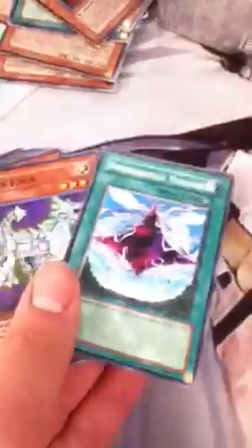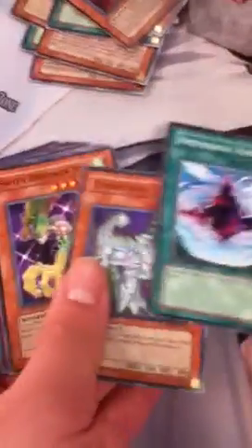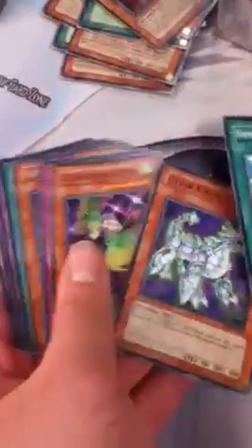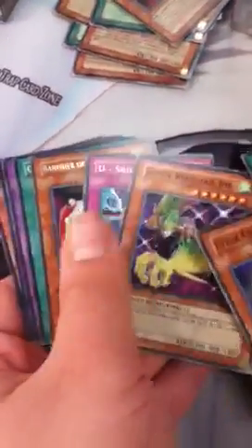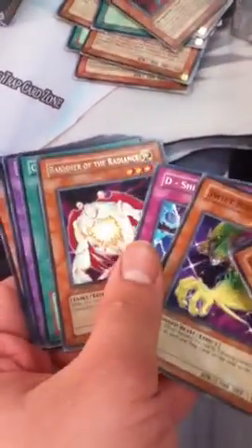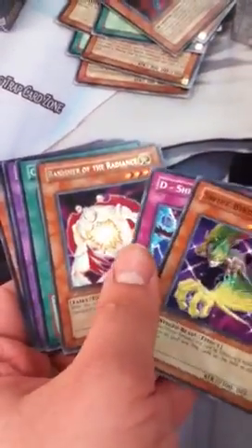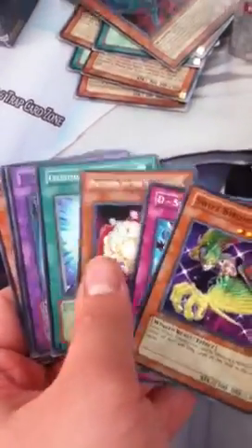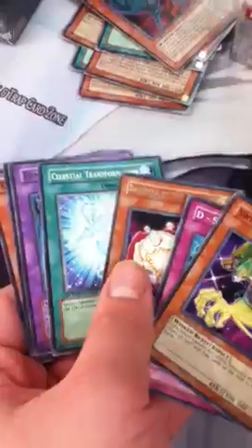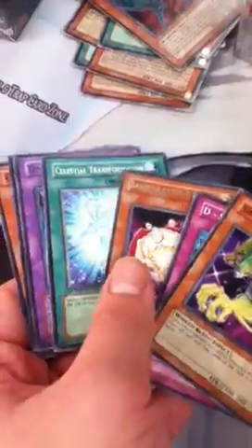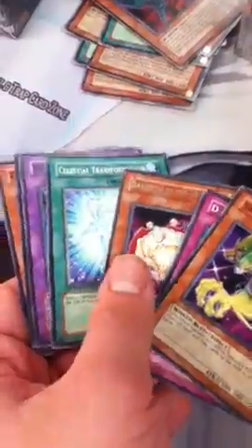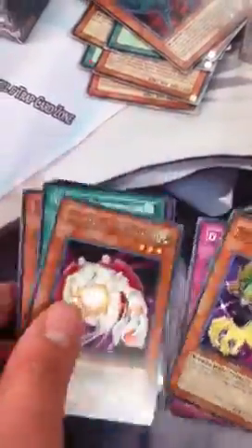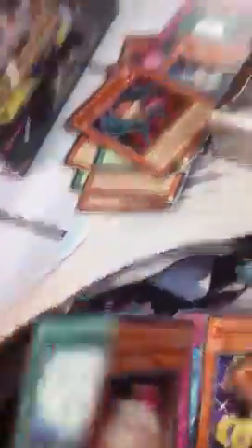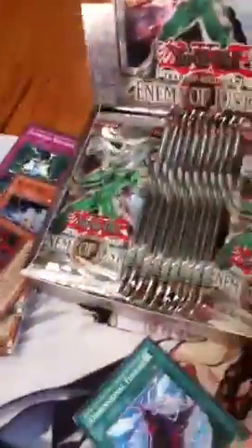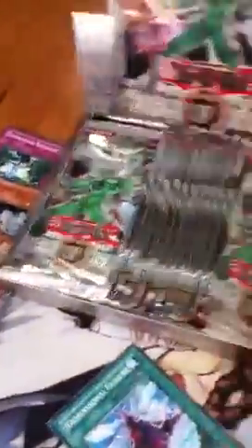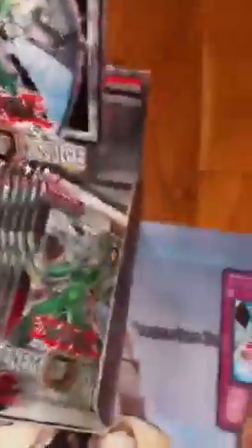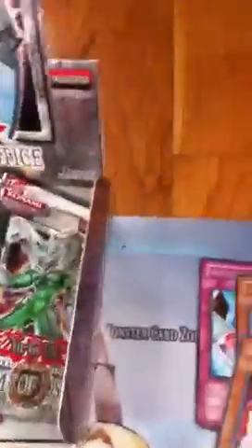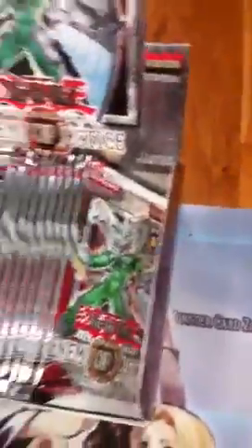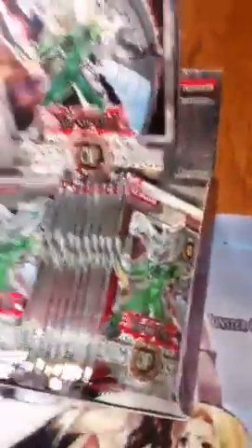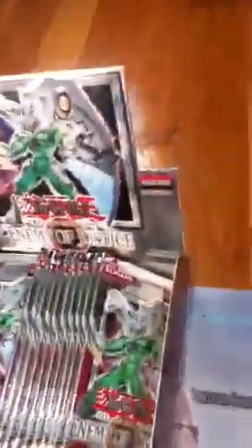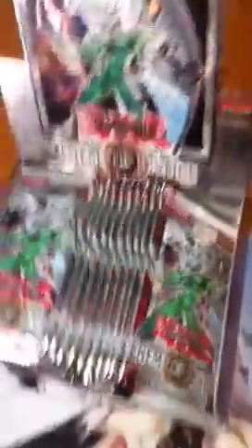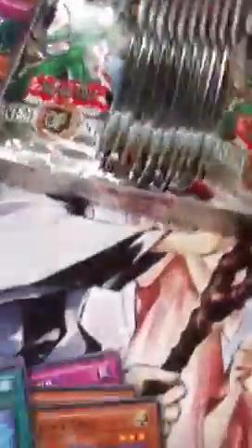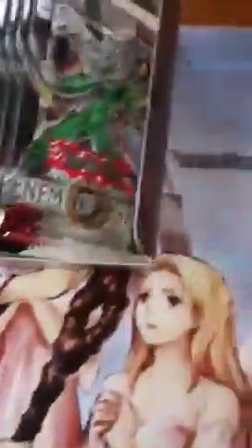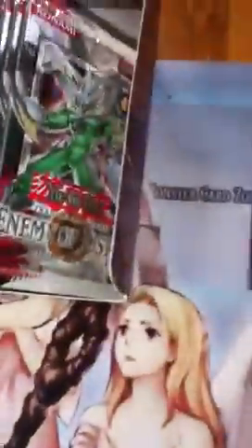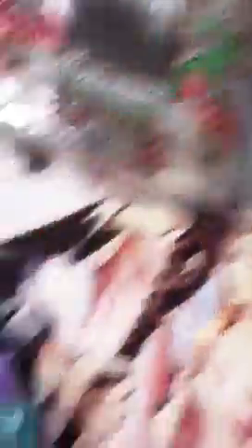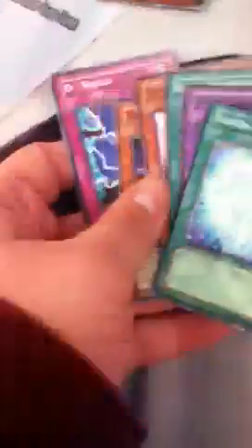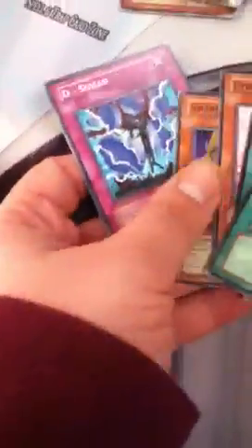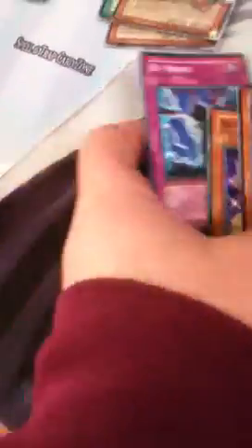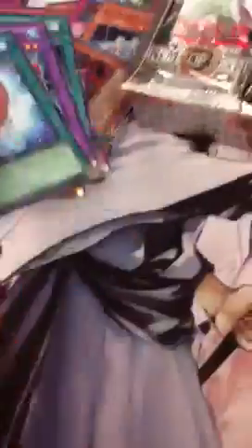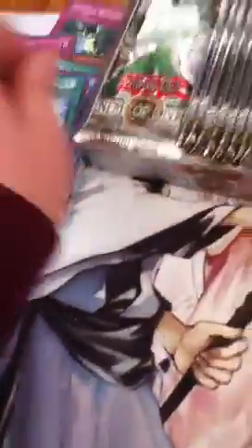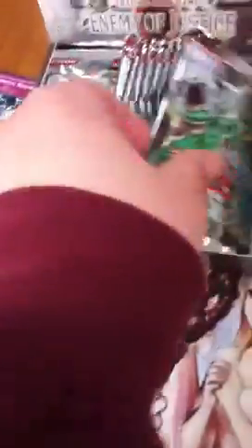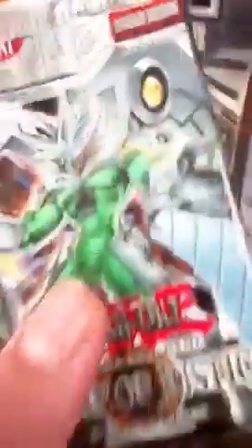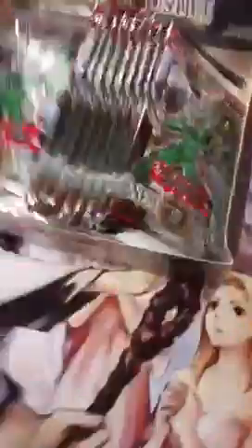Nice, Dimensional Fissure. Banisher of Radiance — that's actually not a bad rare. And we got a ninth Dimensional Fissure over there. Hell yeah. Next pack.